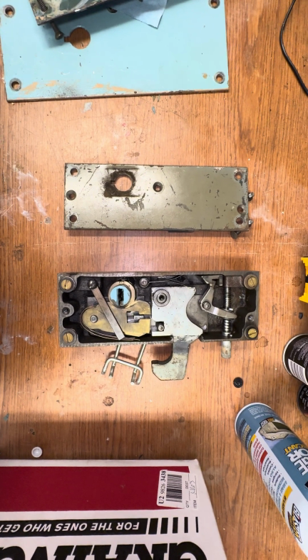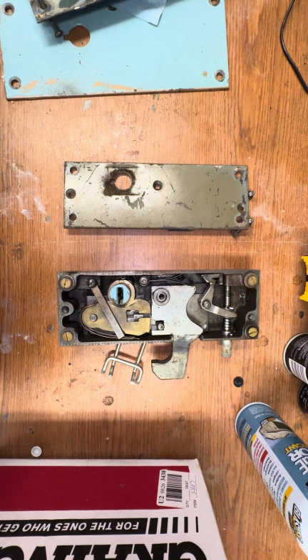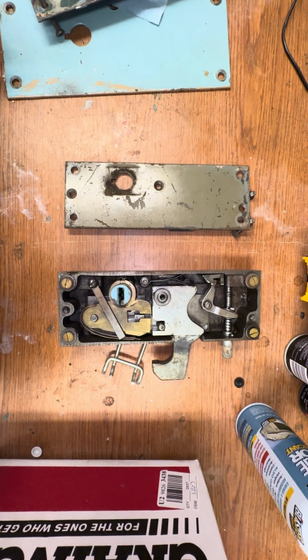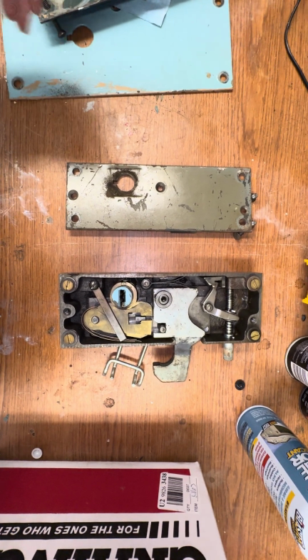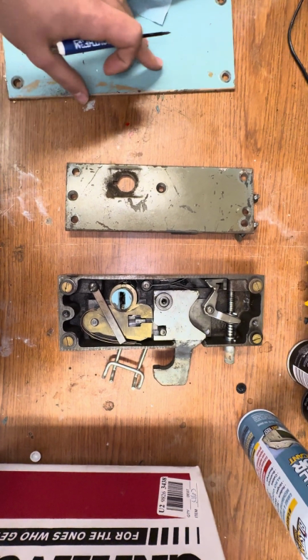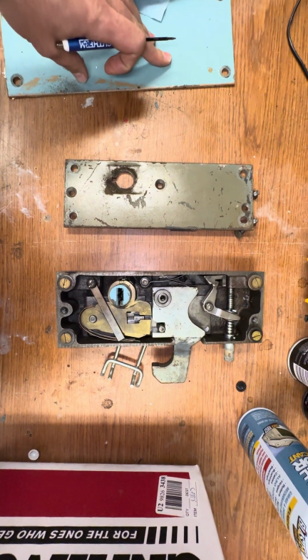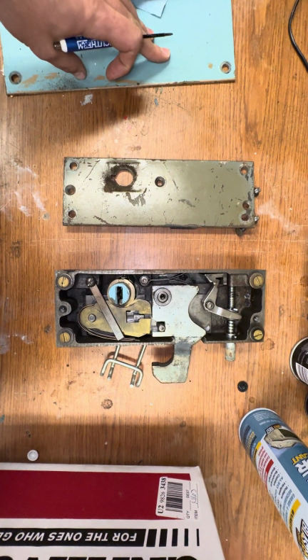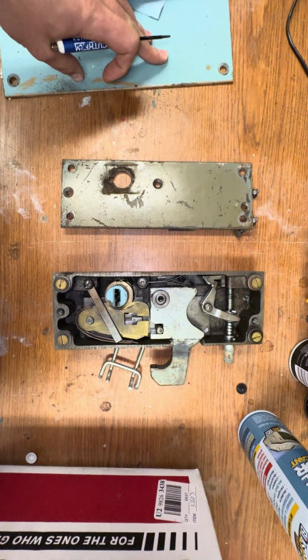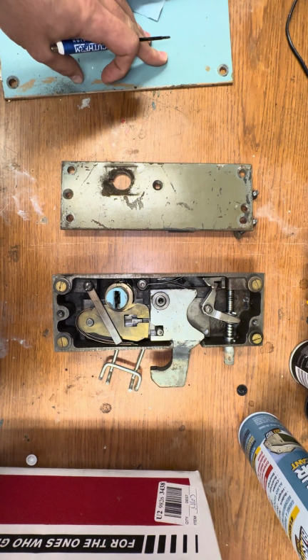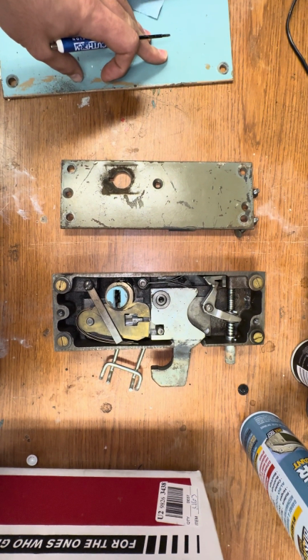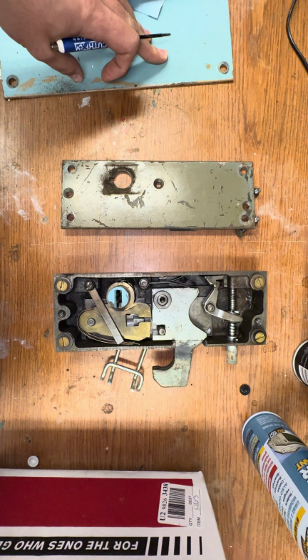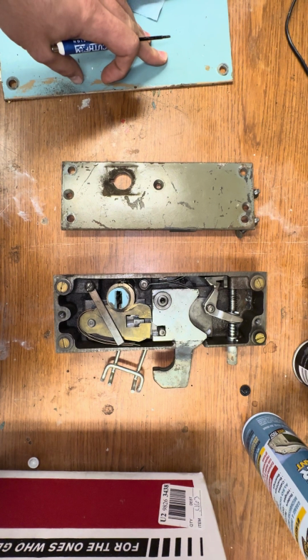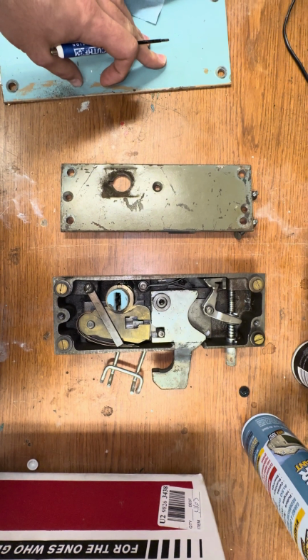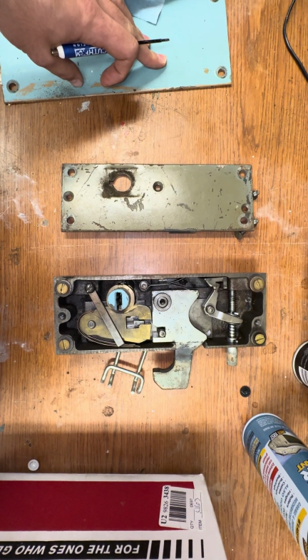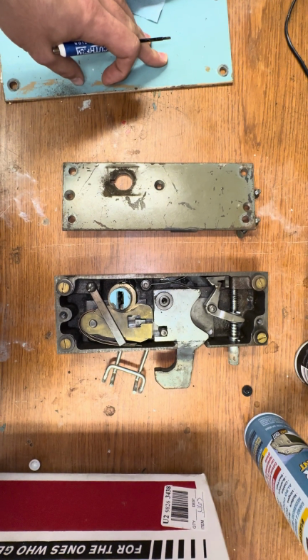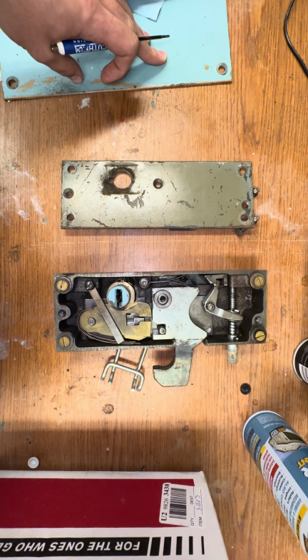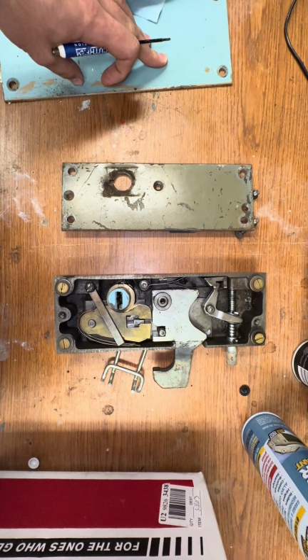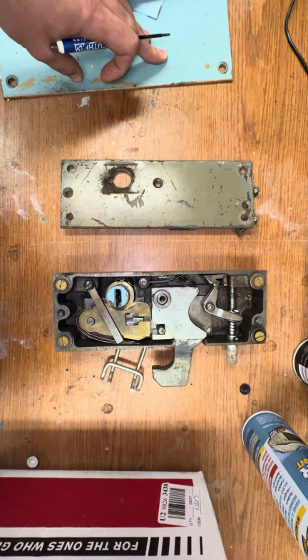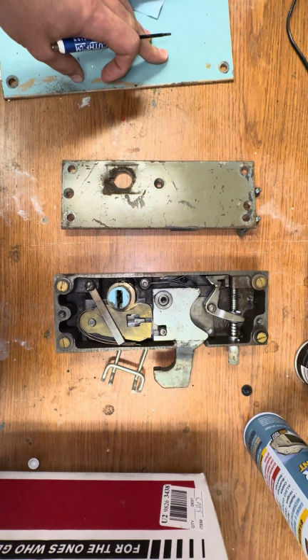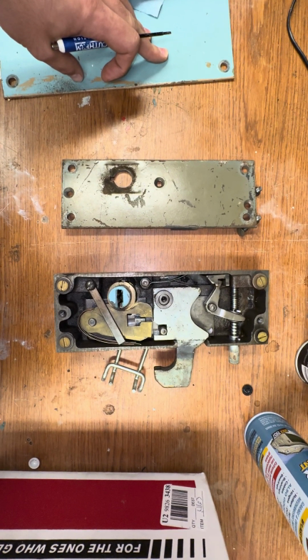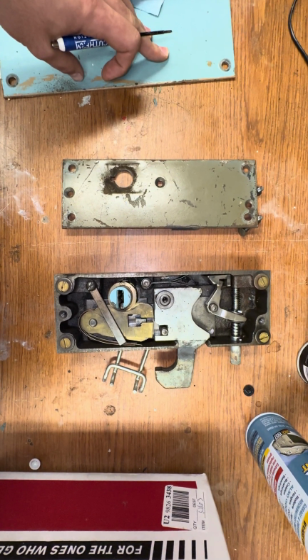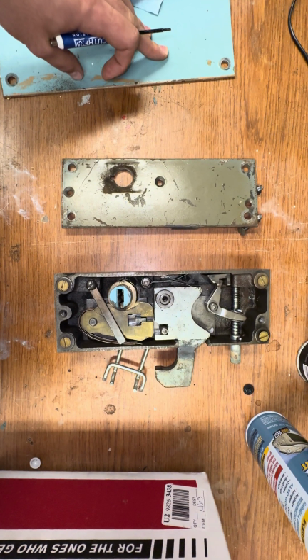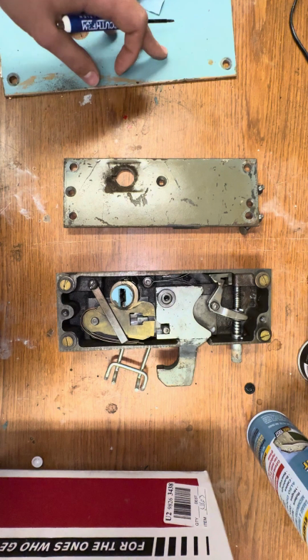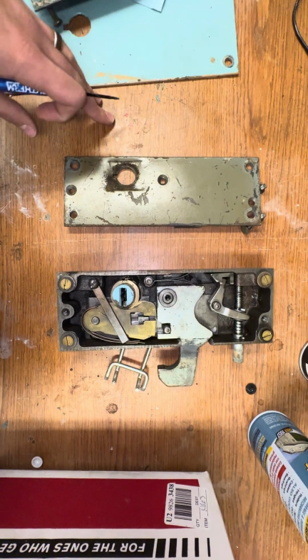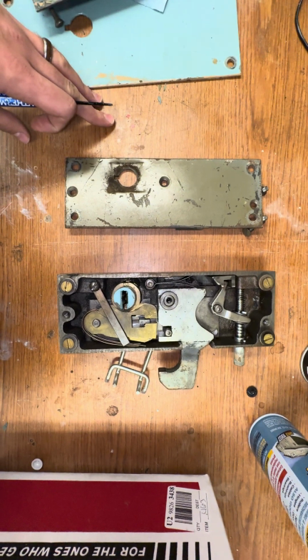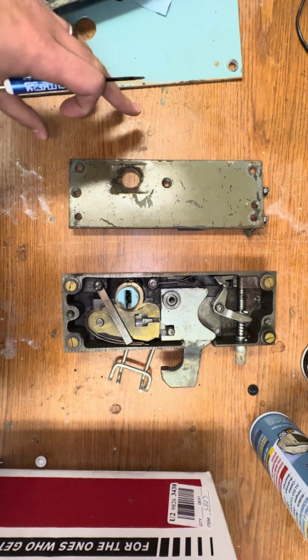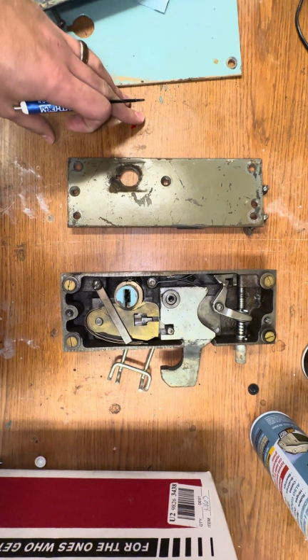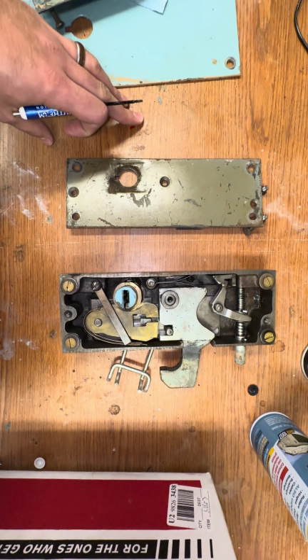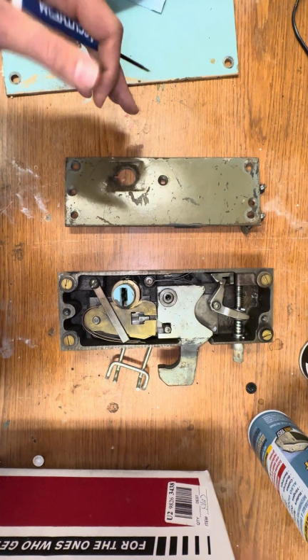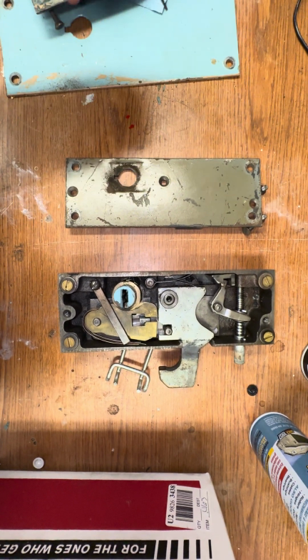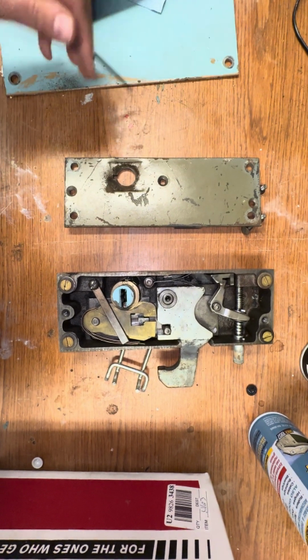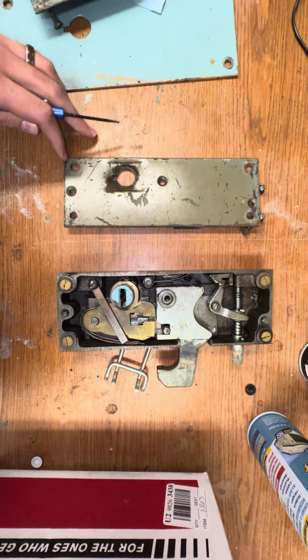Hey everyone, so we recently removed this Folger Adams 30 series mechanical lock from a decommissioned inmate holding cell here. I wanted to go ahead and bust it open and kind of show you guys what the inside looks like.